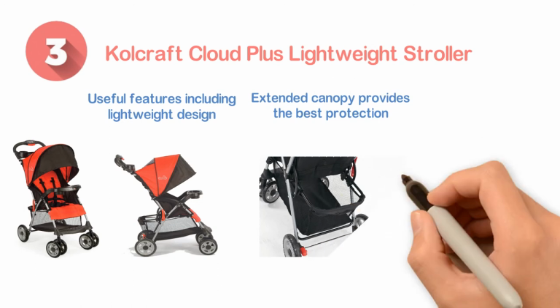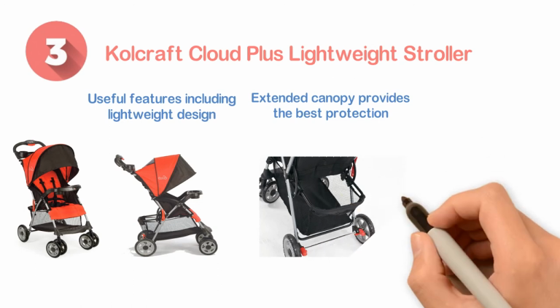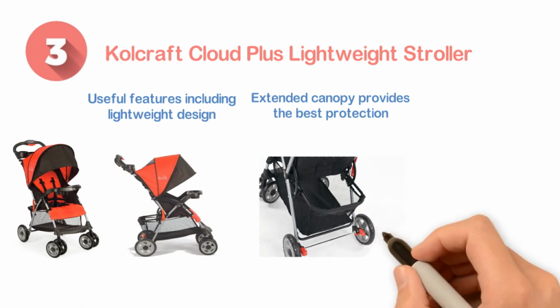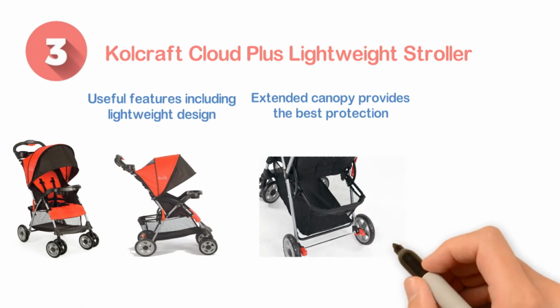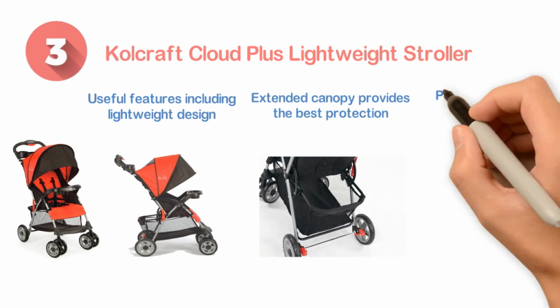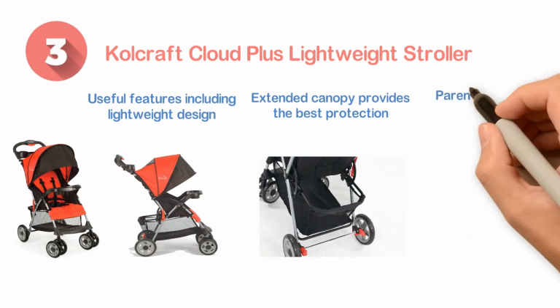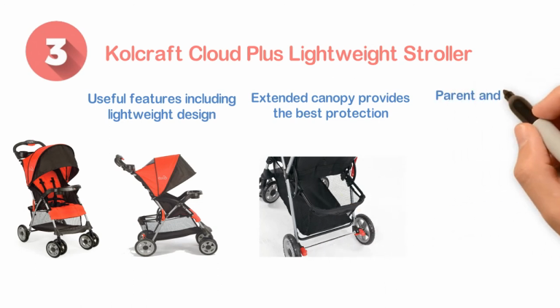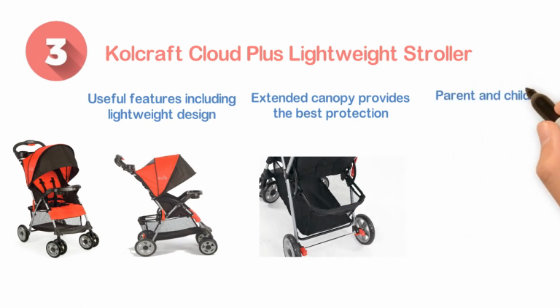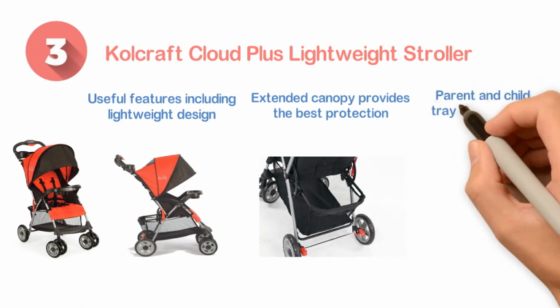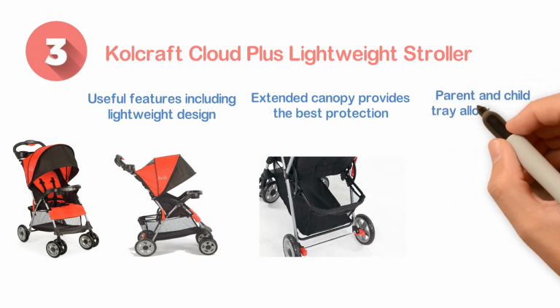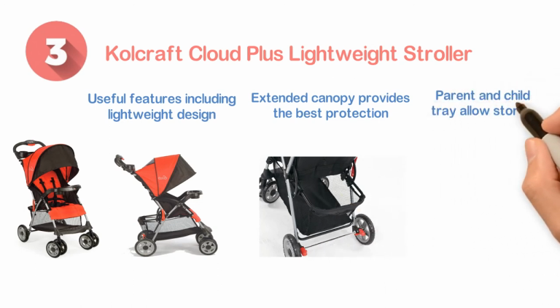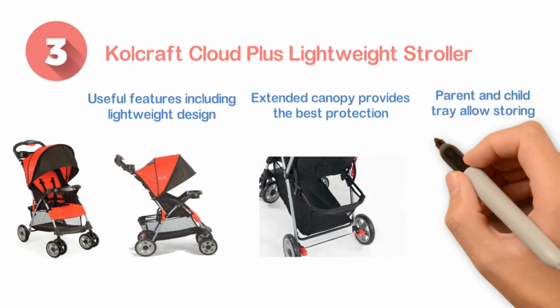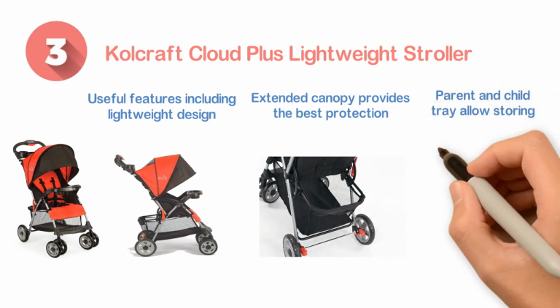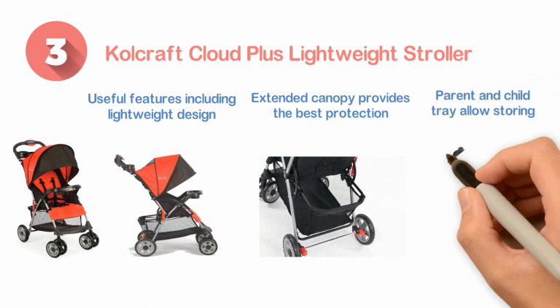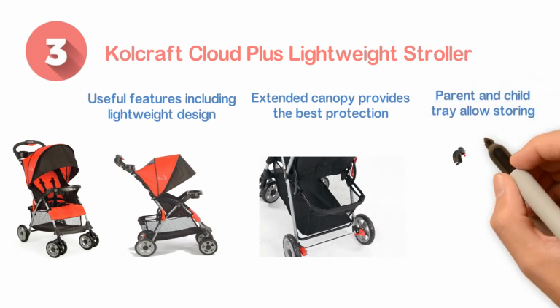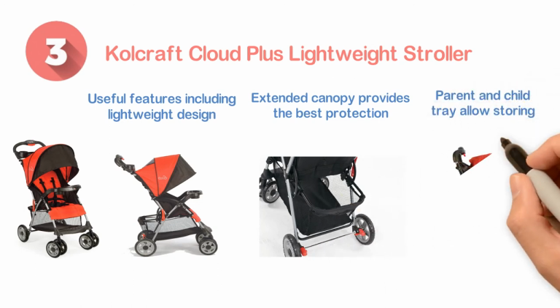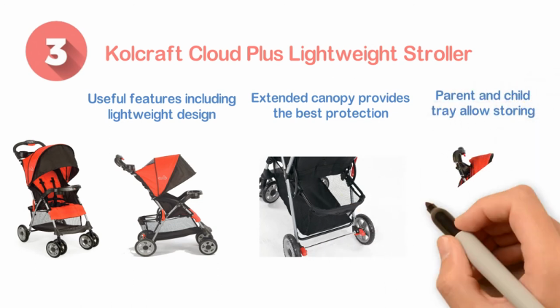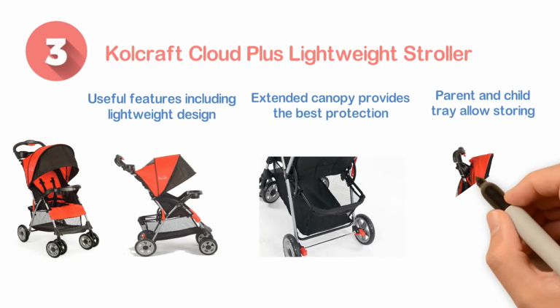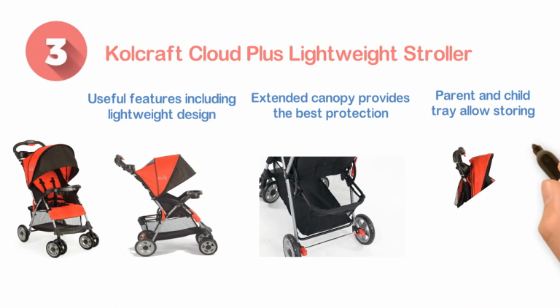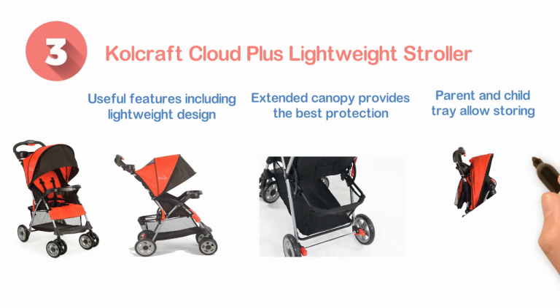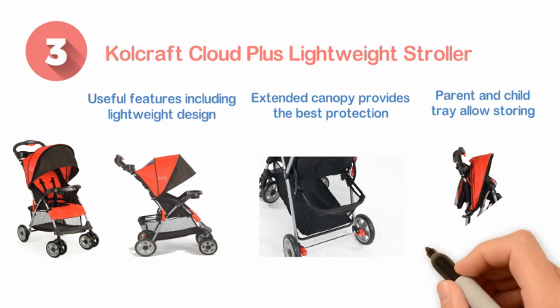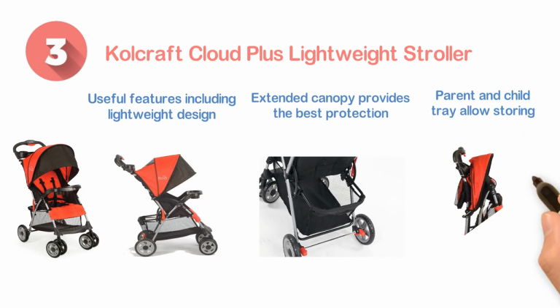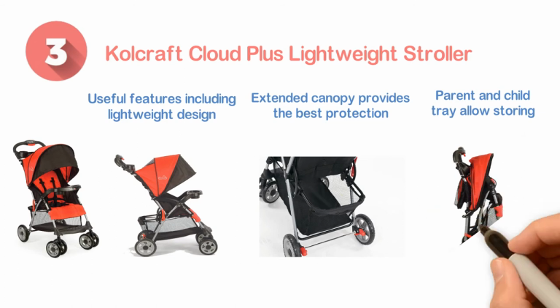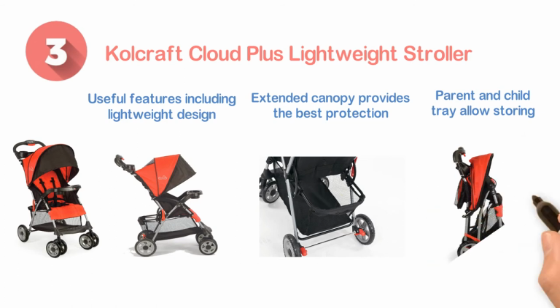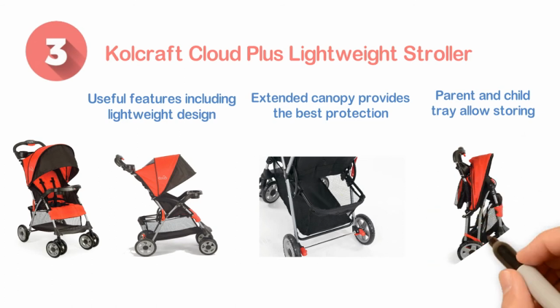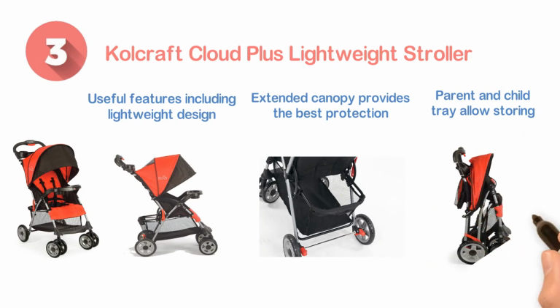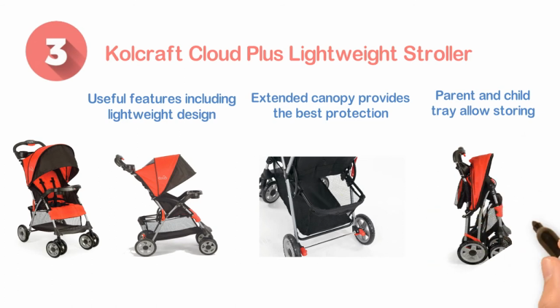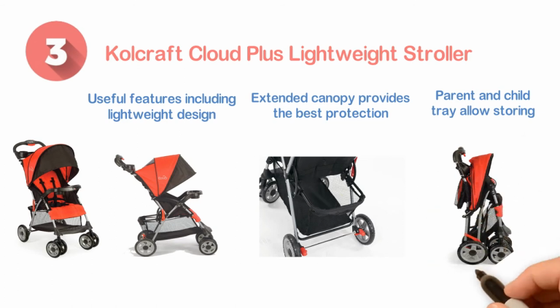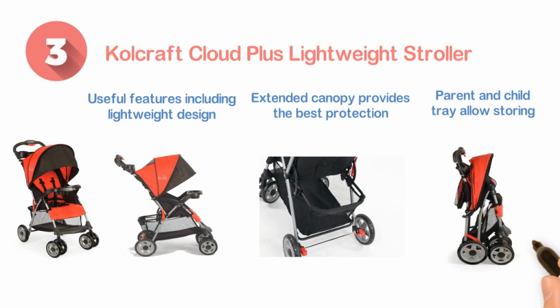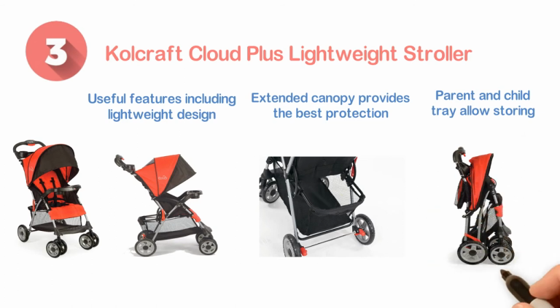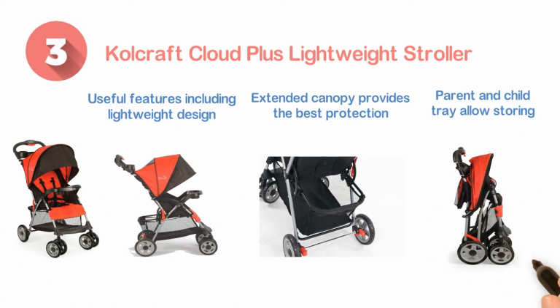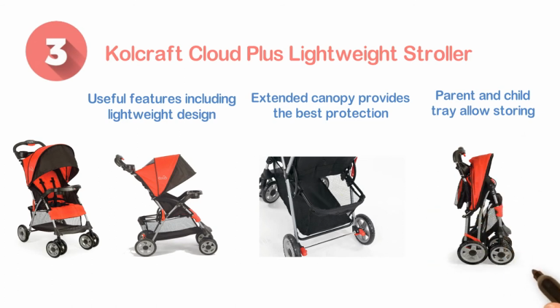The design of parent and child tray allows storing various necessary accessories. It is also designed with a 5-point safety harness which is adjustable.